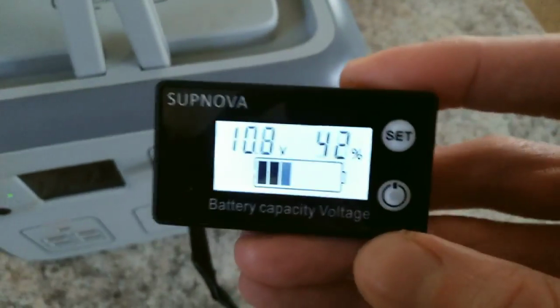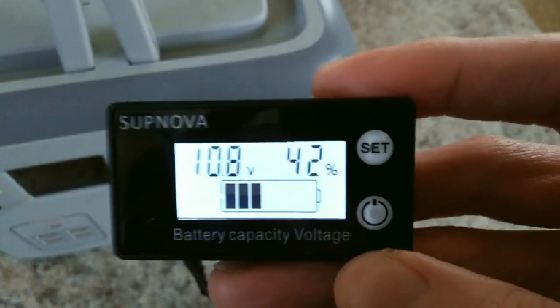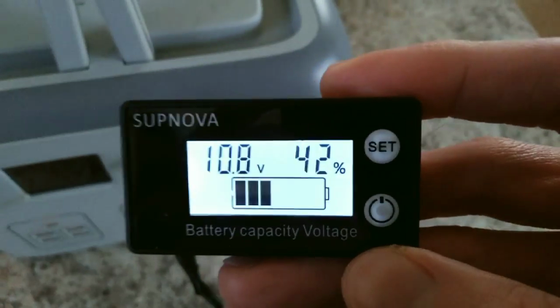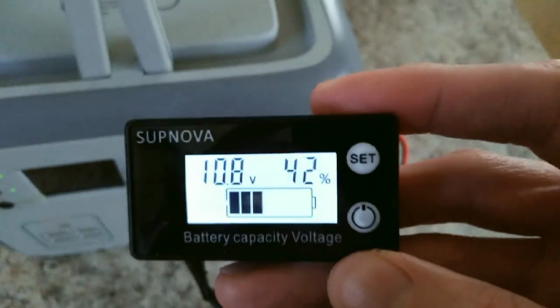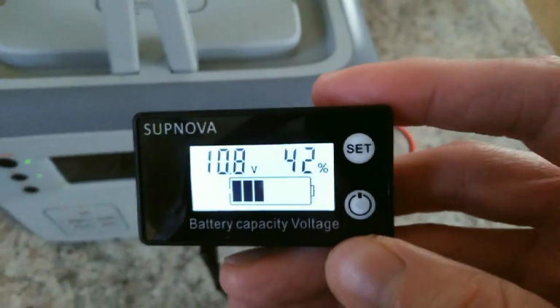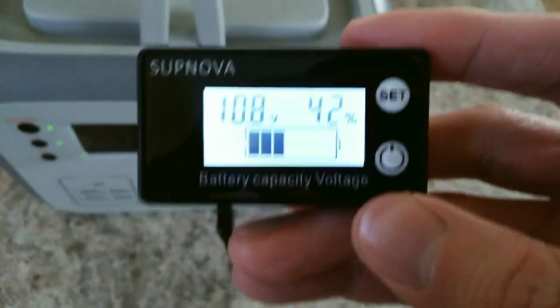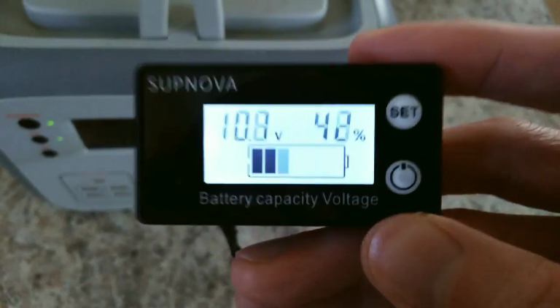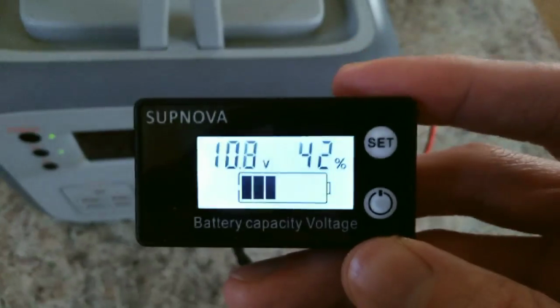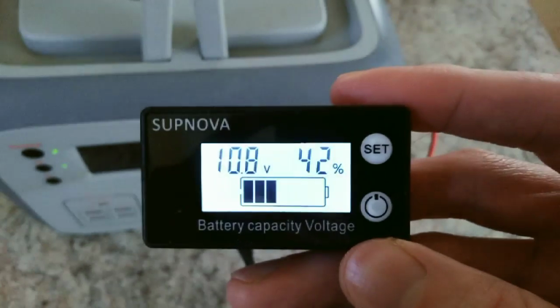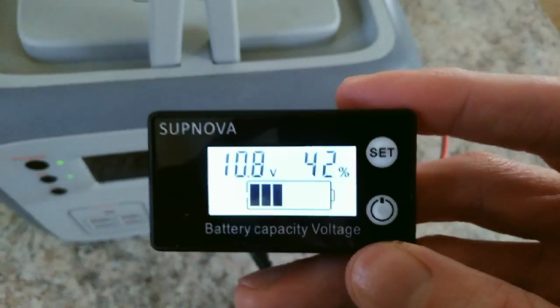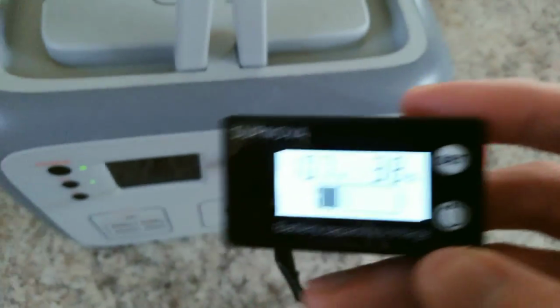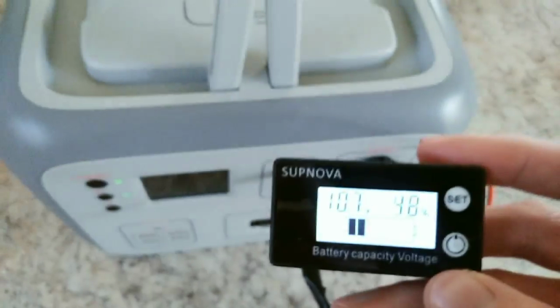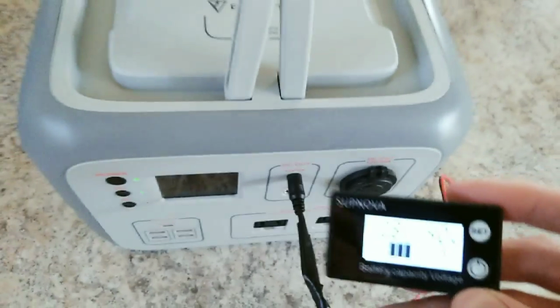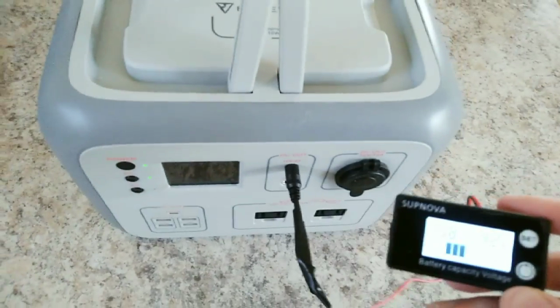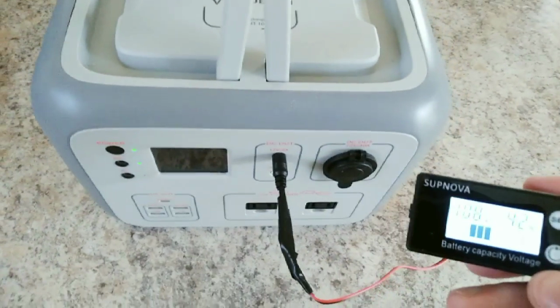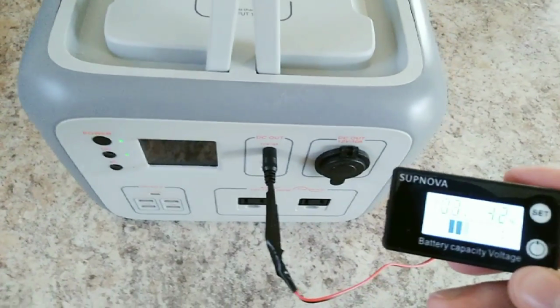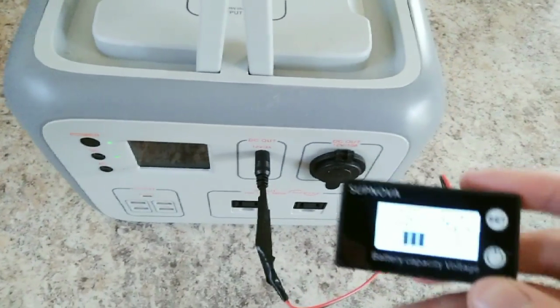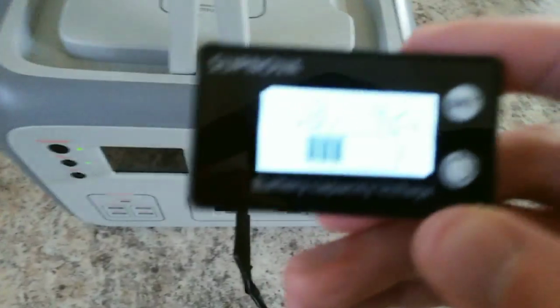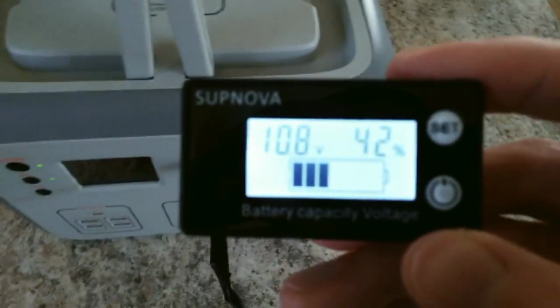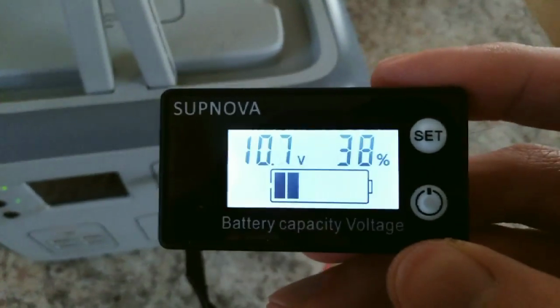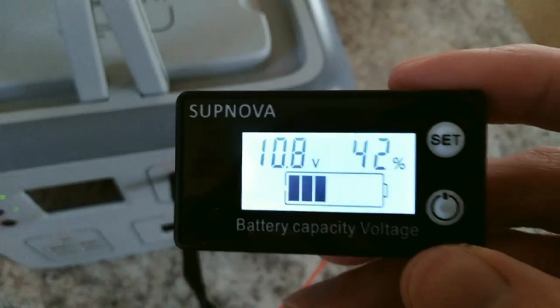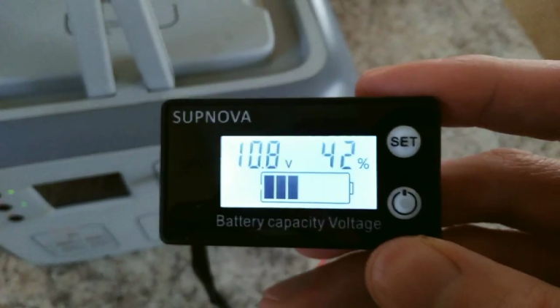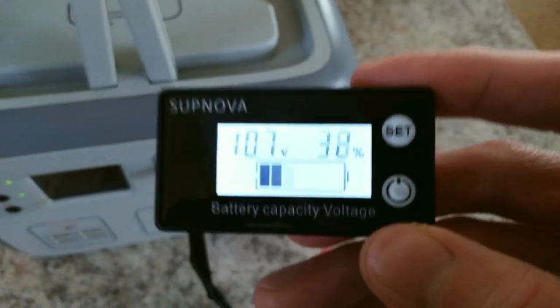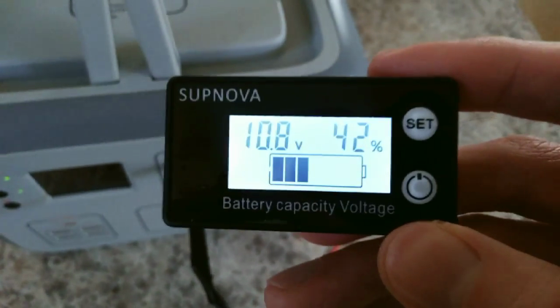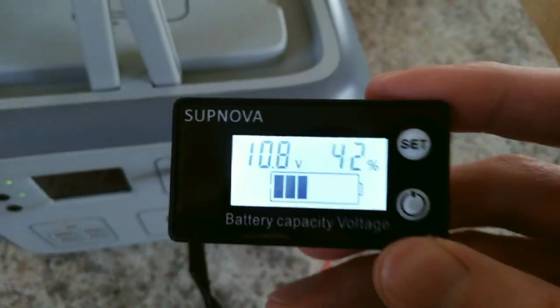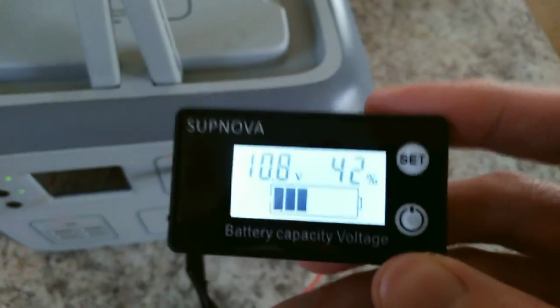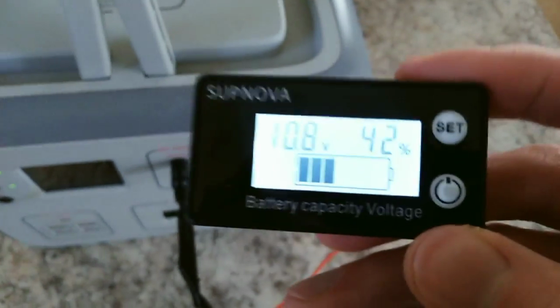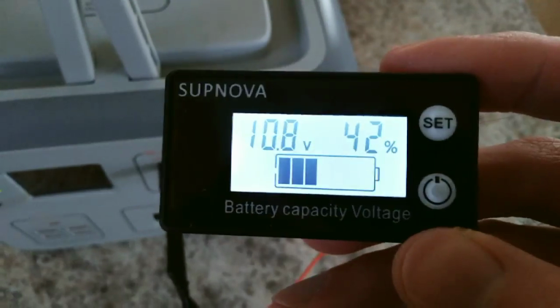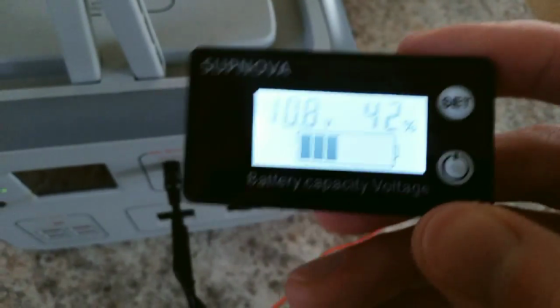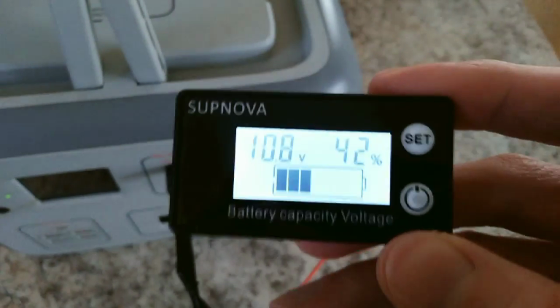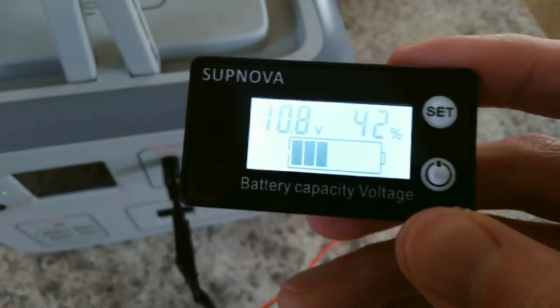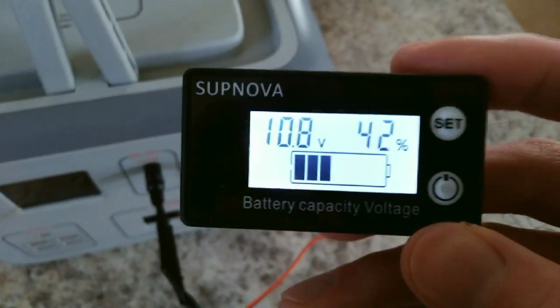So there you go — those are all the settings for this. I highly recommend getting it, especially if you have the Bluetti AC50S. But really, you can use this on any kind of DC battery system.